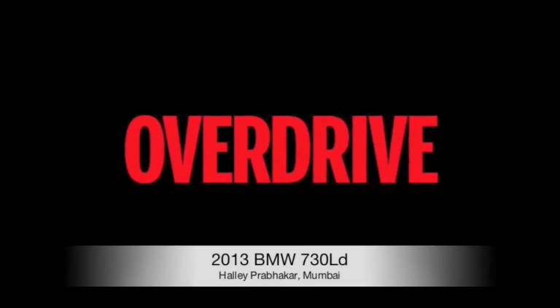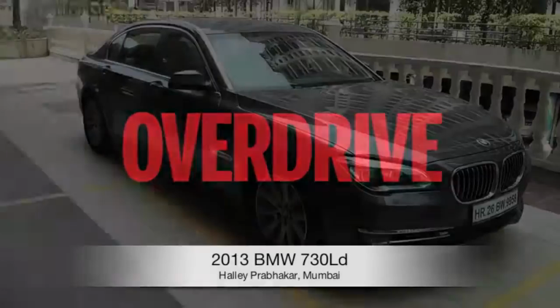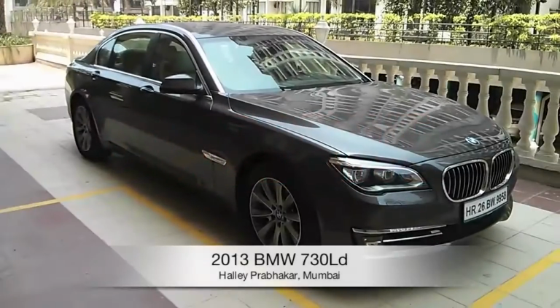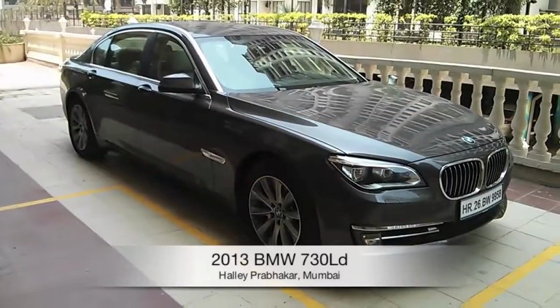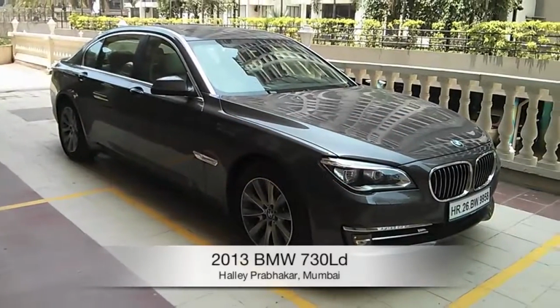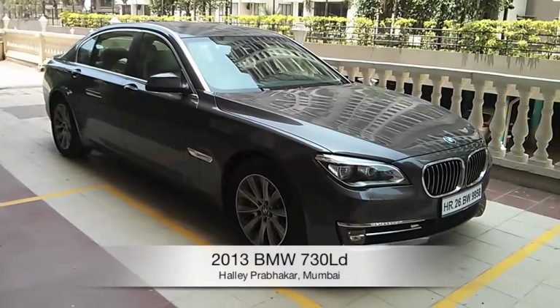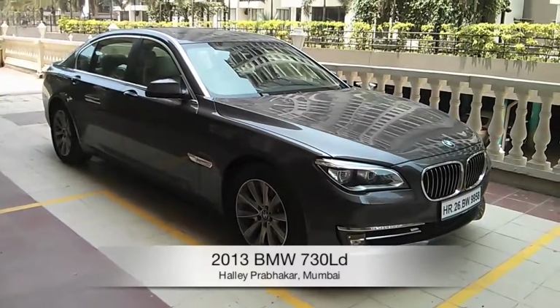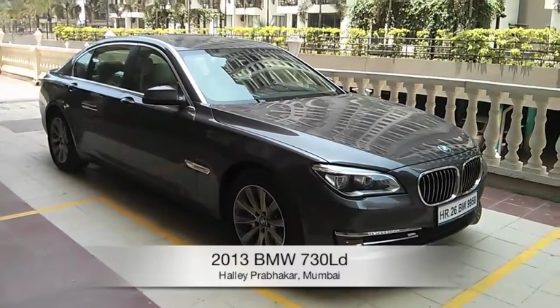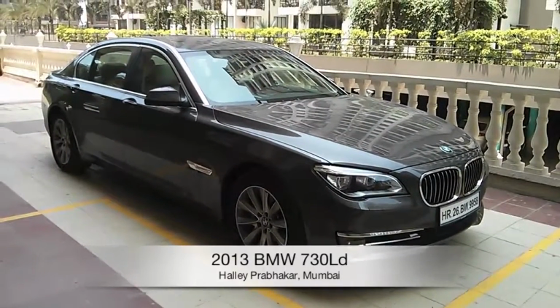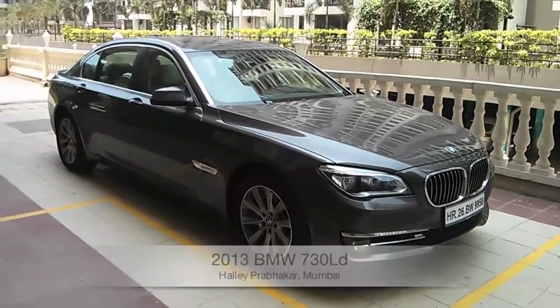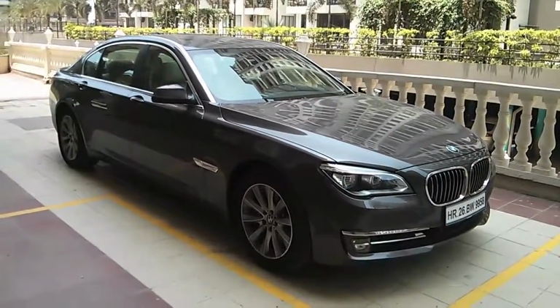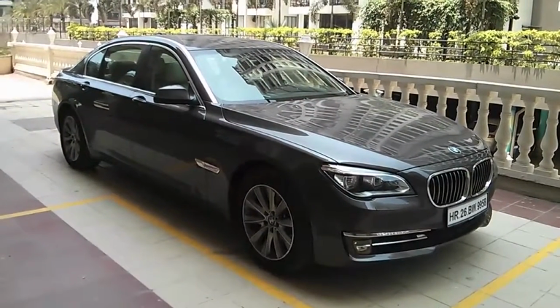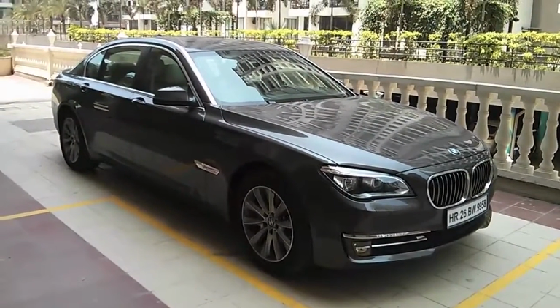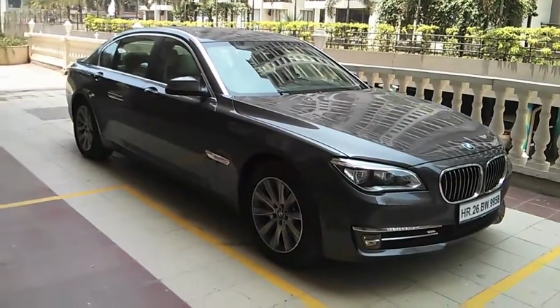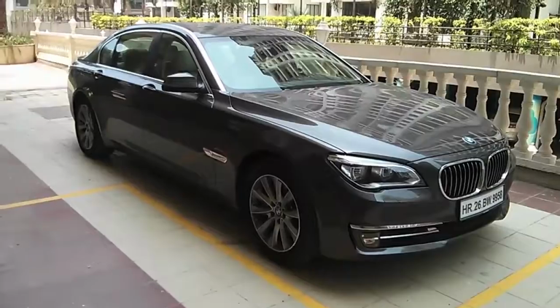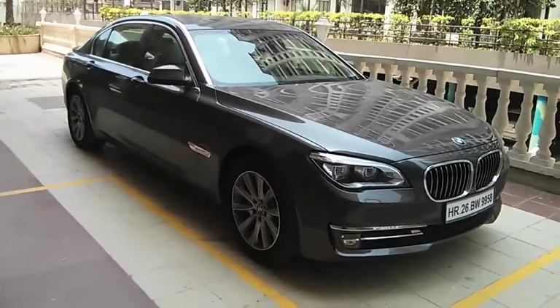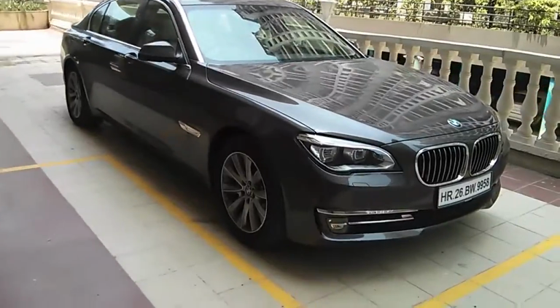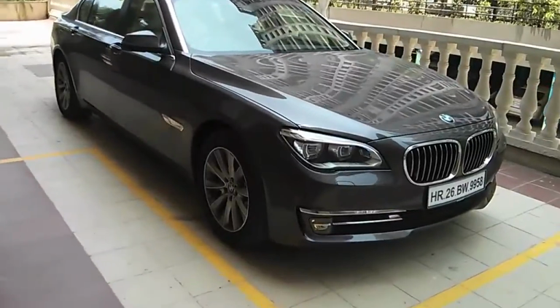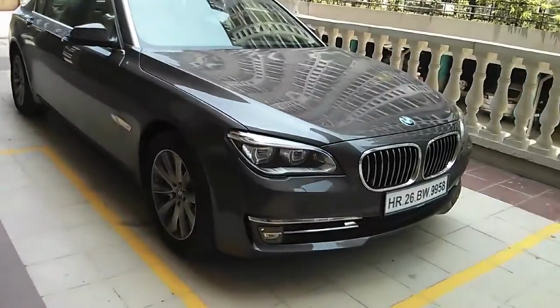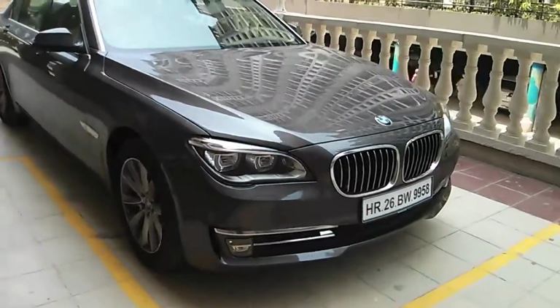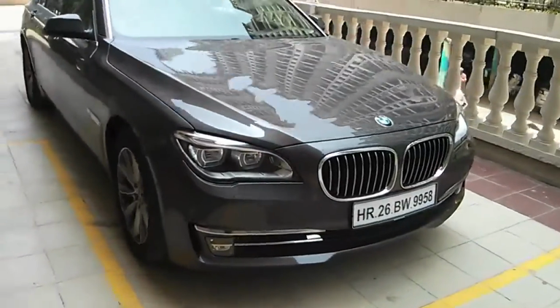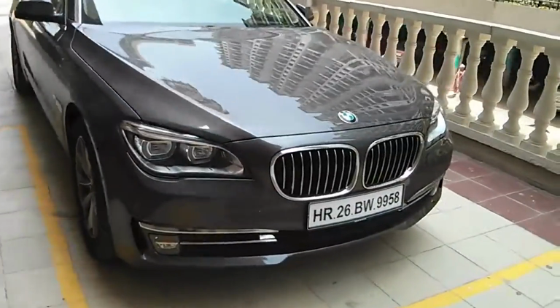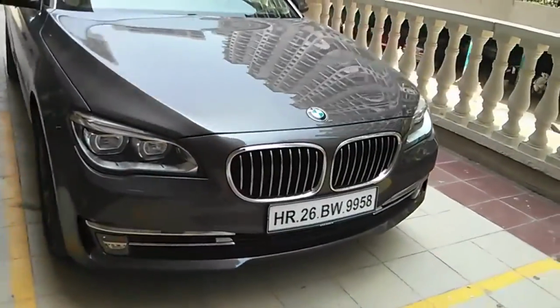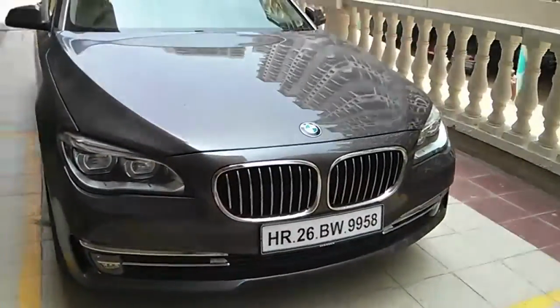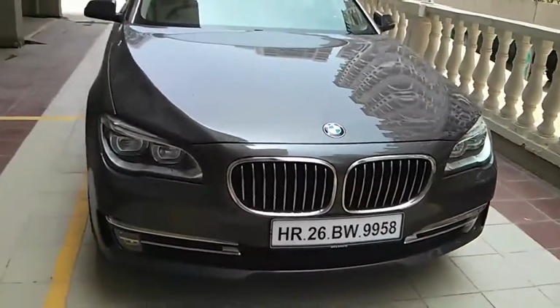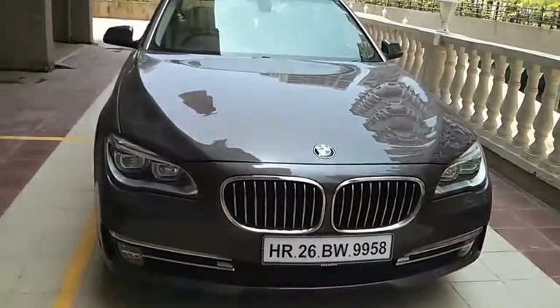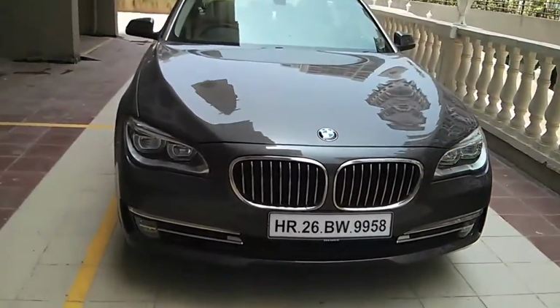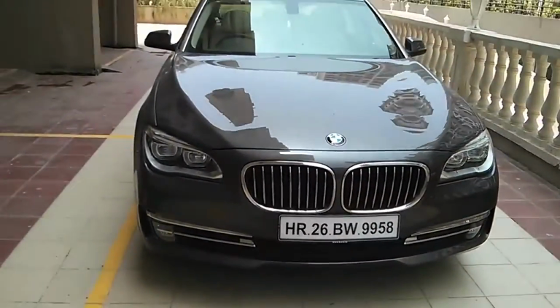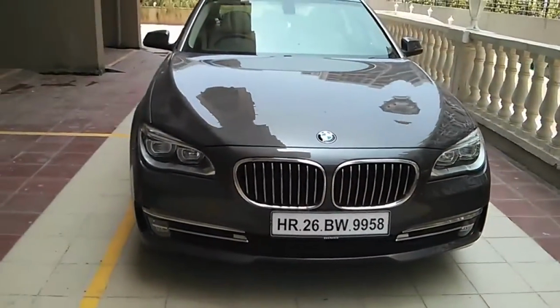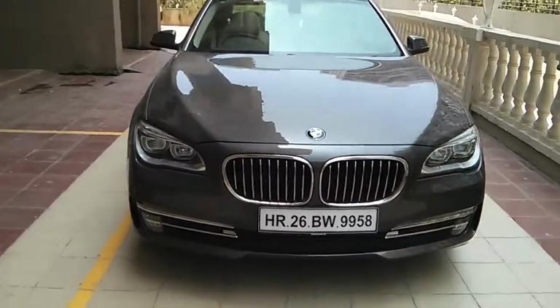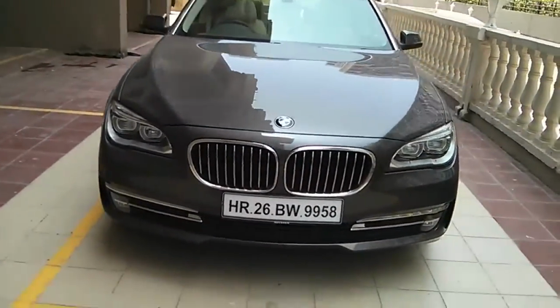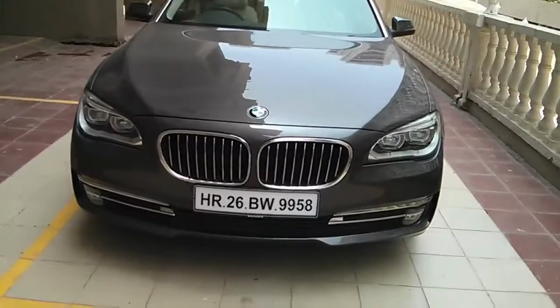This is Halle from Overdrive, and what you are seeing here today is the new updated 7 series — the last of the updated 7 series for this current generation. The new generation model is expected soon.